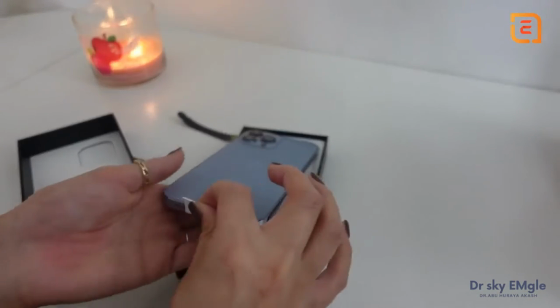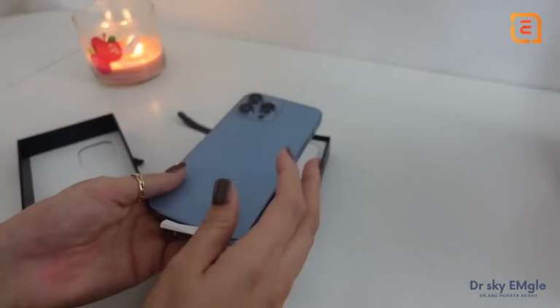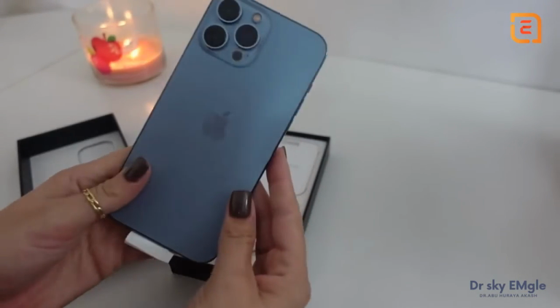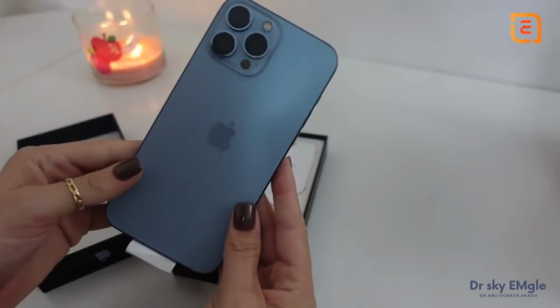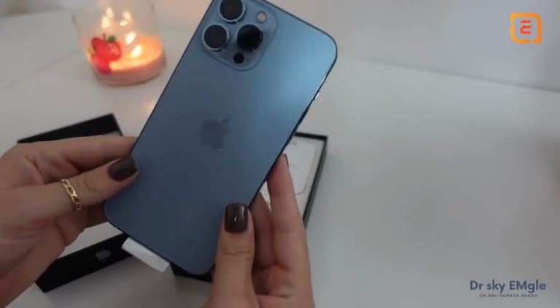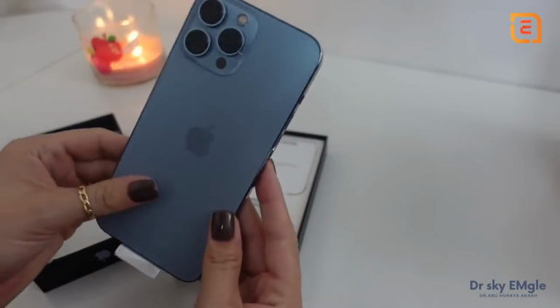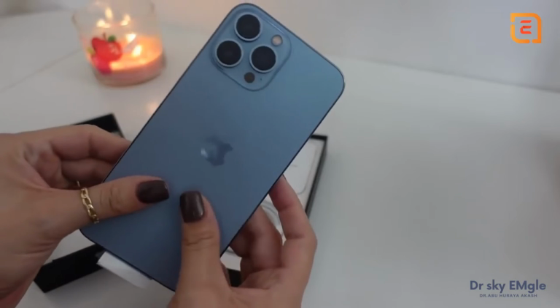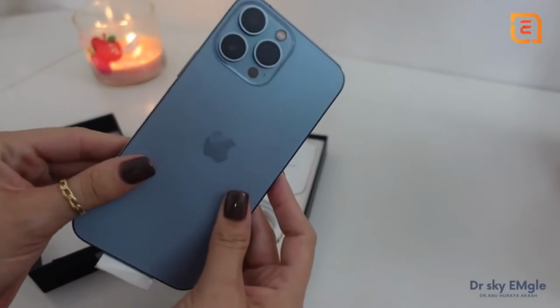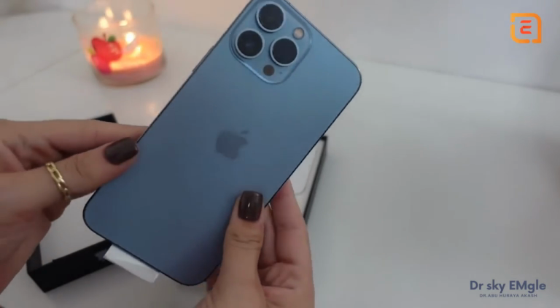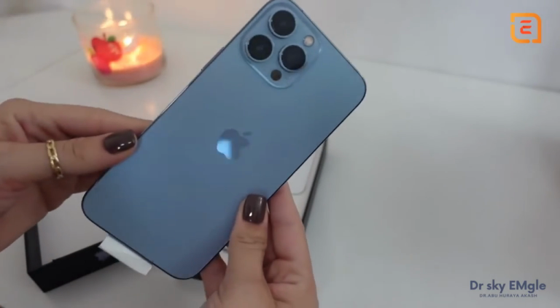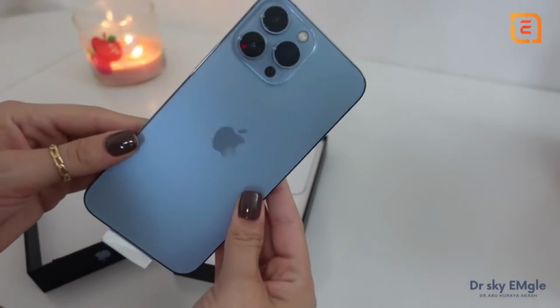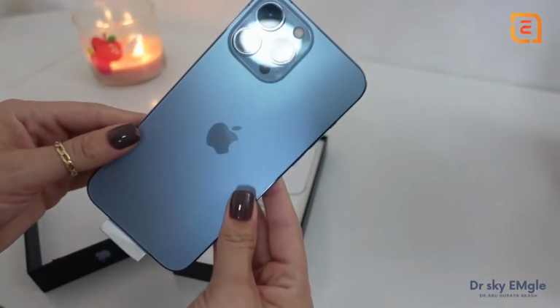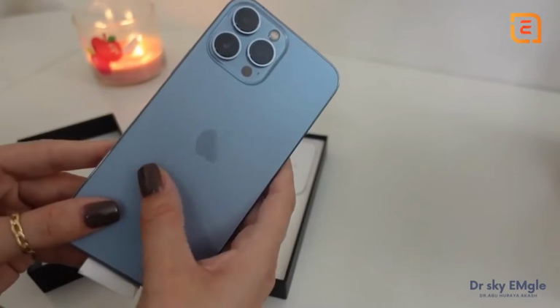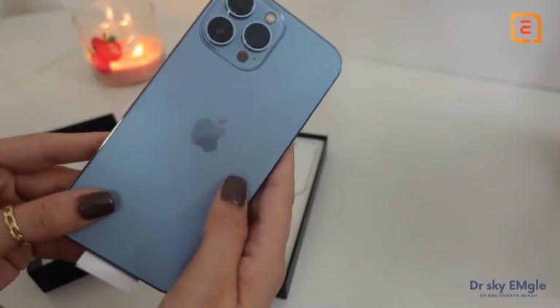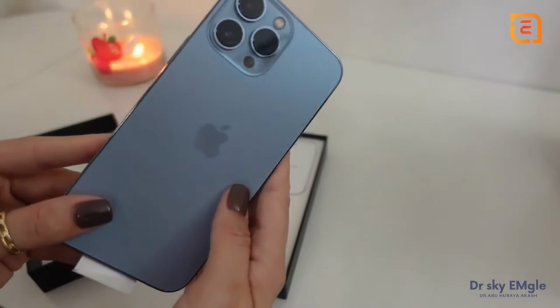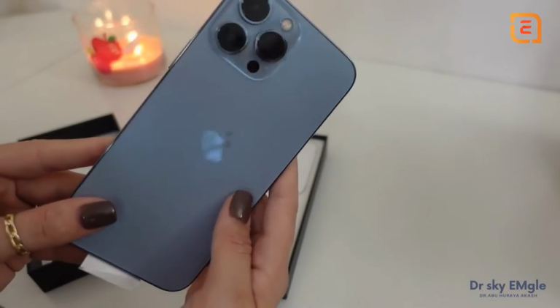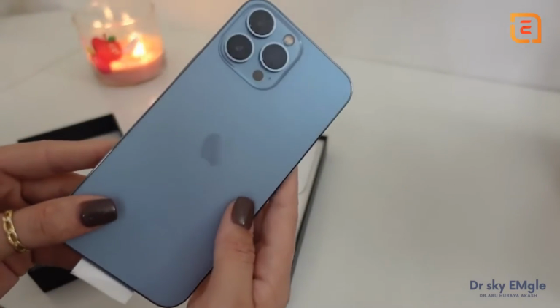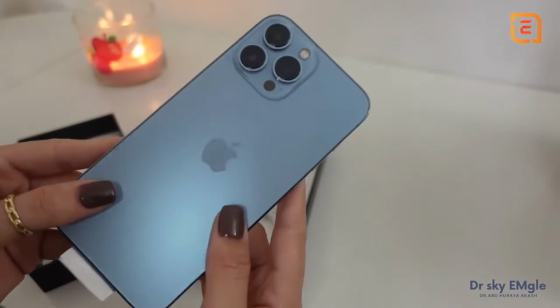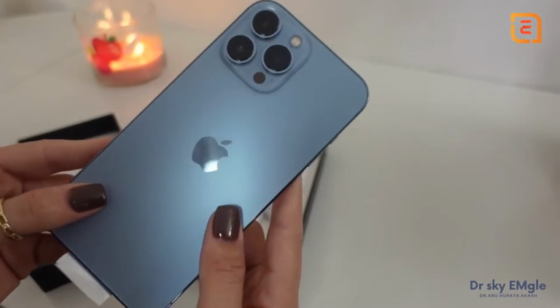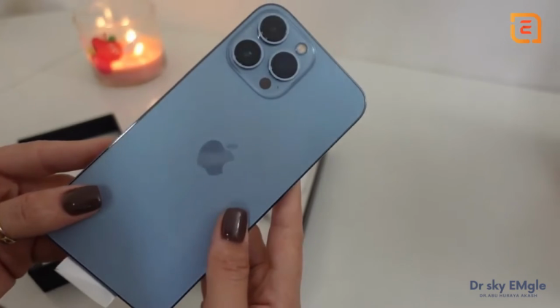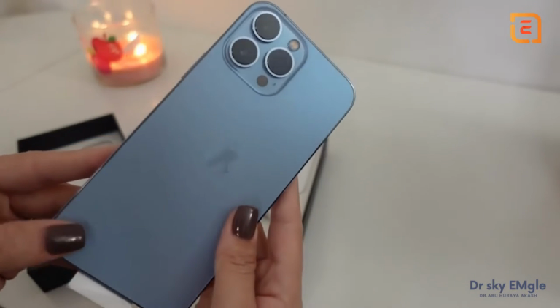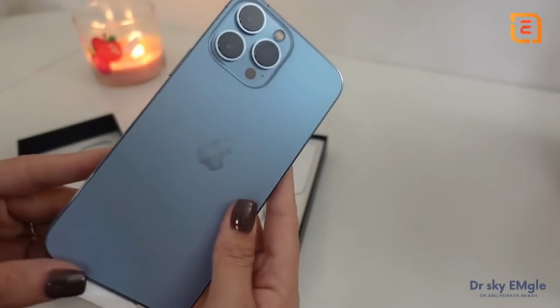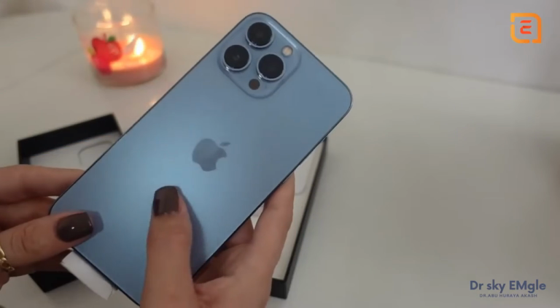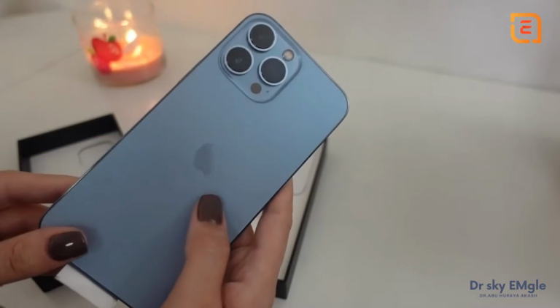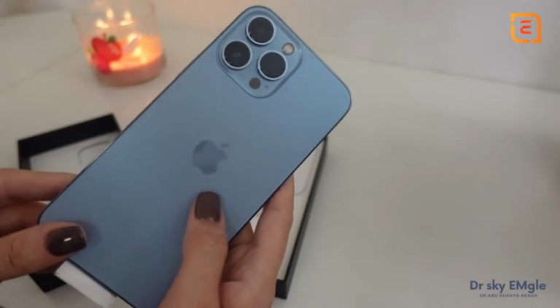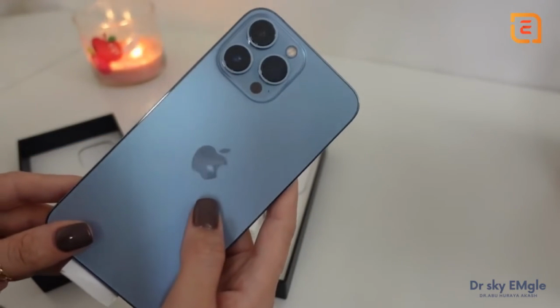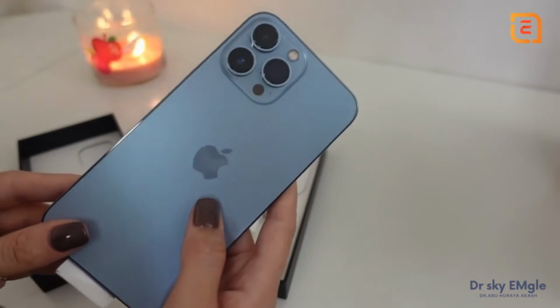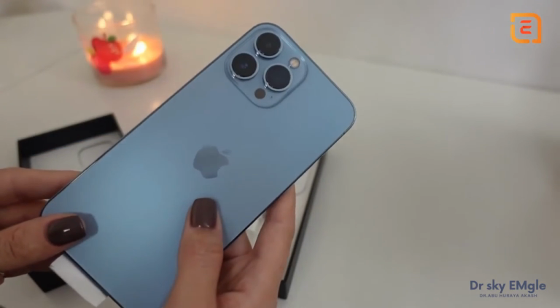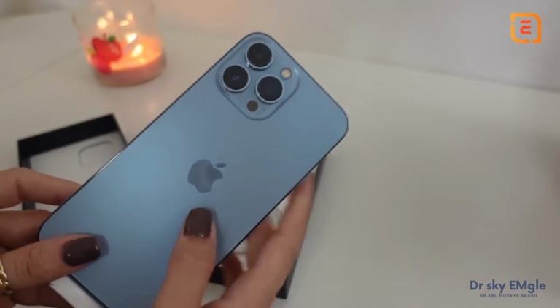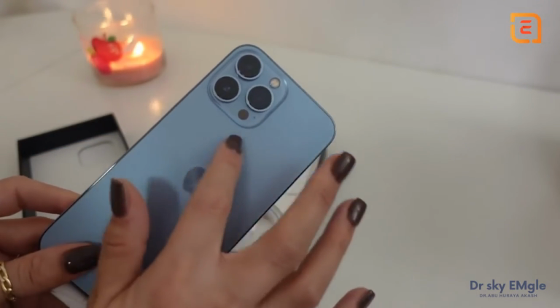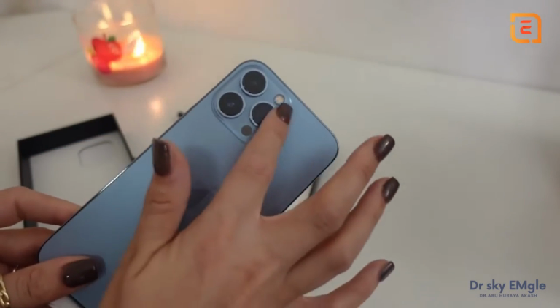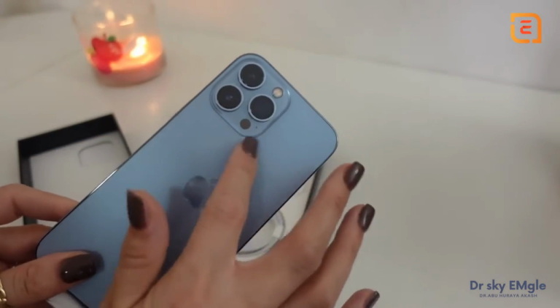I'm actually obsessed with this color. It's so freaking cute. I decided to go with the Sierra Blue color and I am so glad I did — I love how this looks. It's a really neutral shade of blue, and since most of the time I have a case on anyway, I'm really only going to see this part.